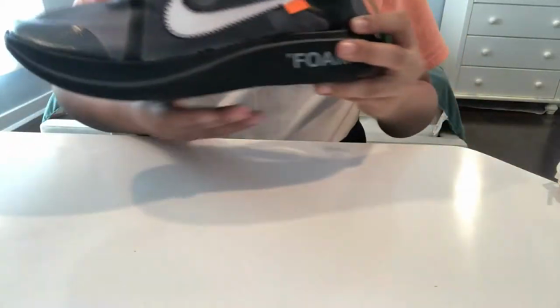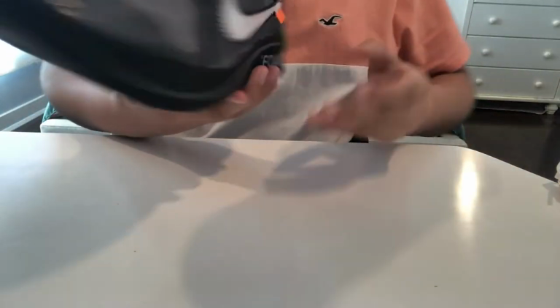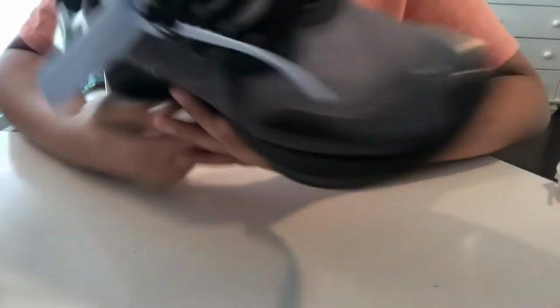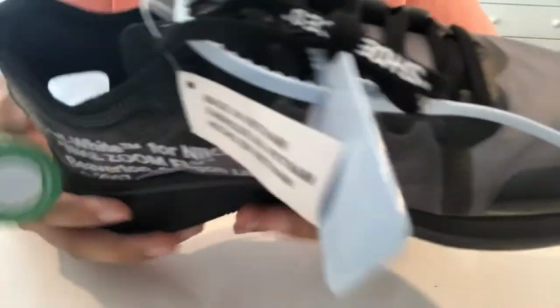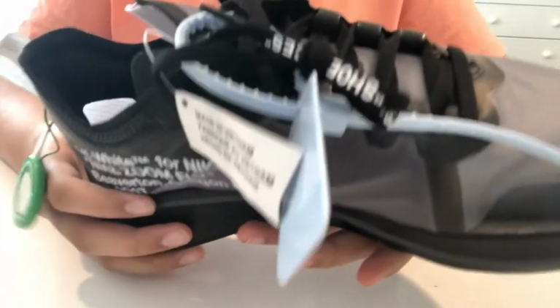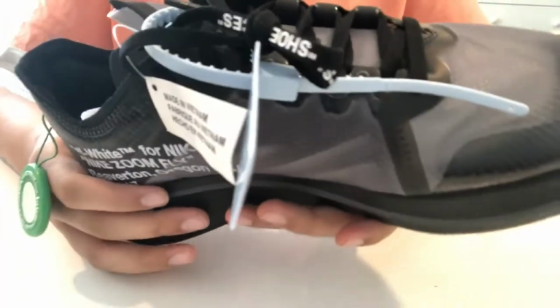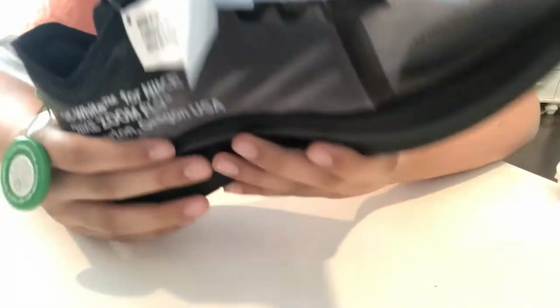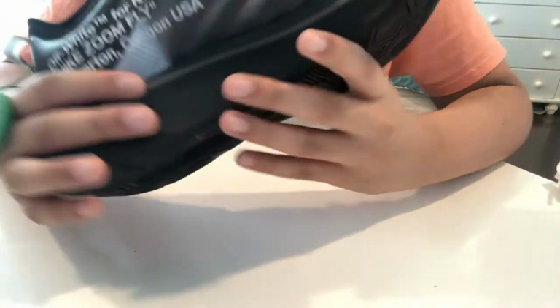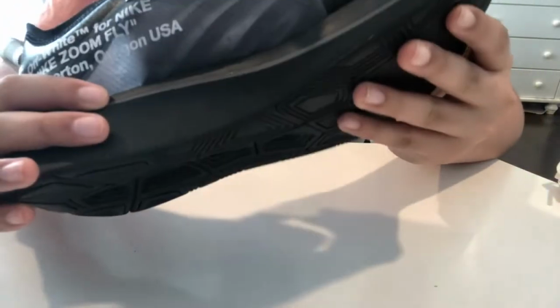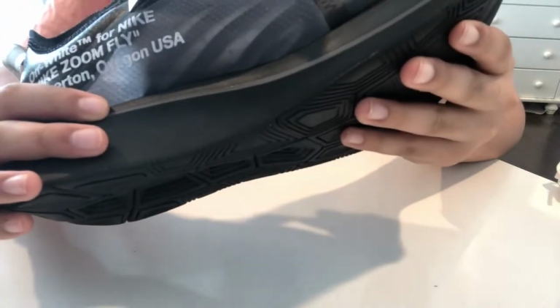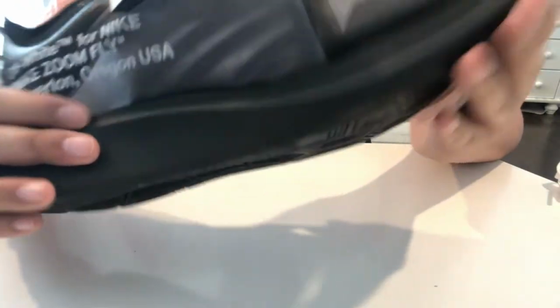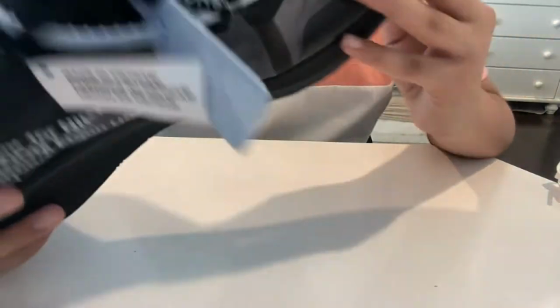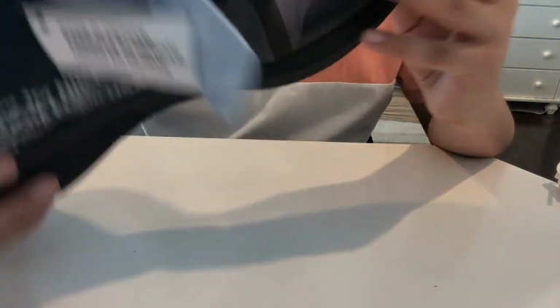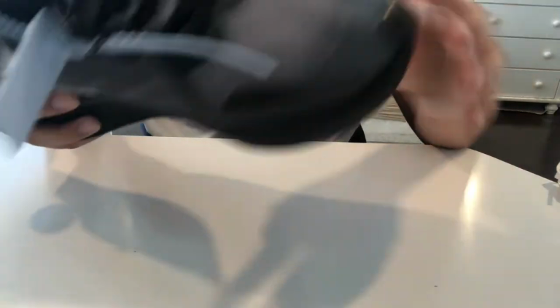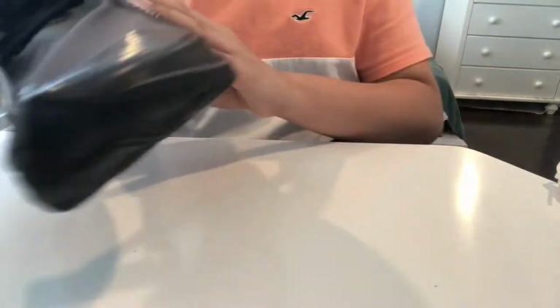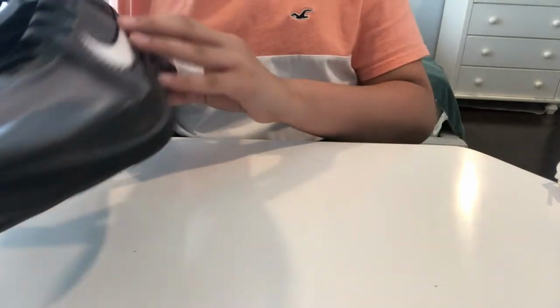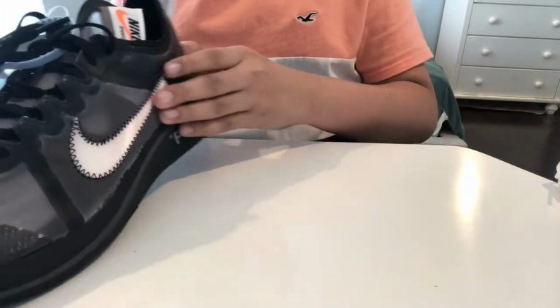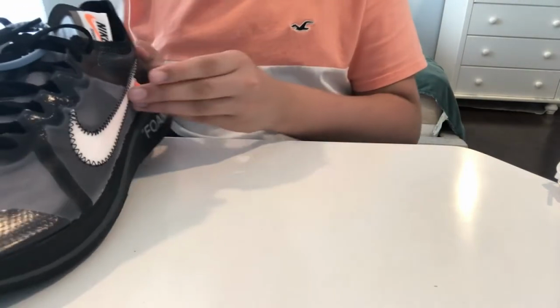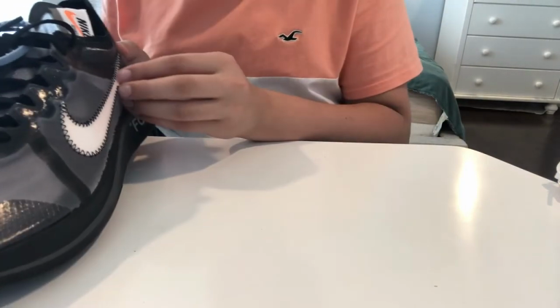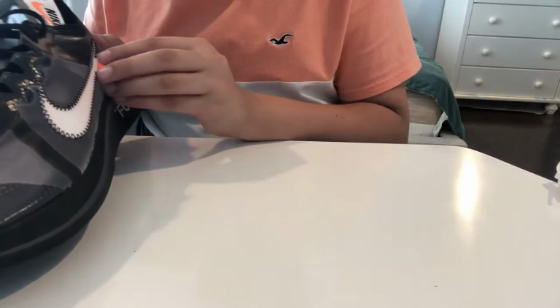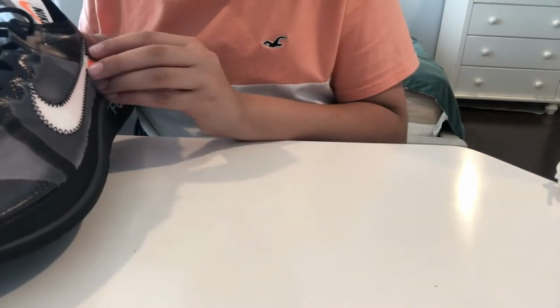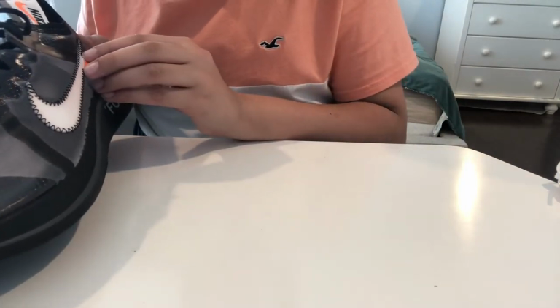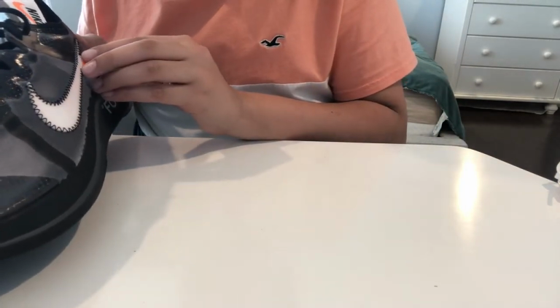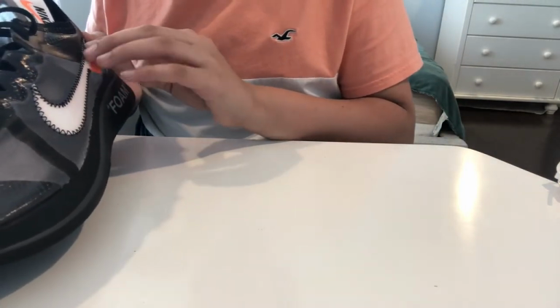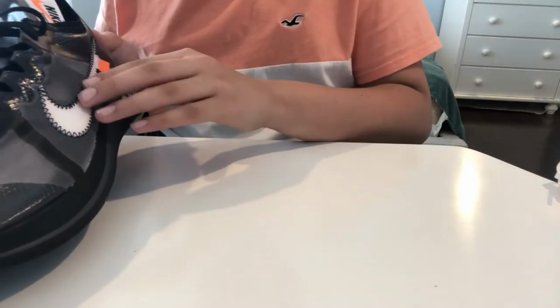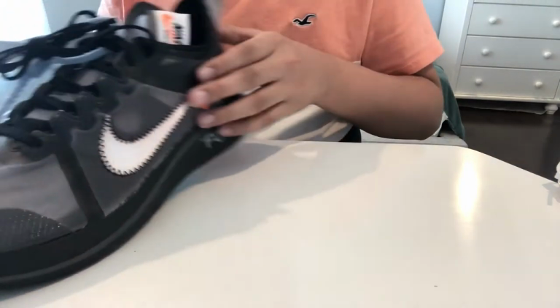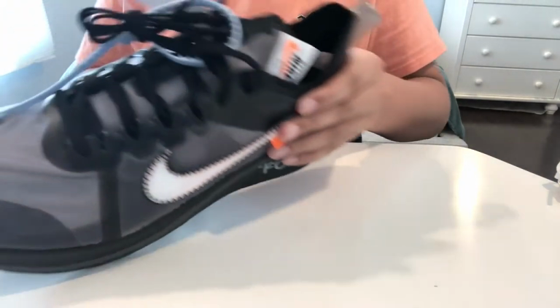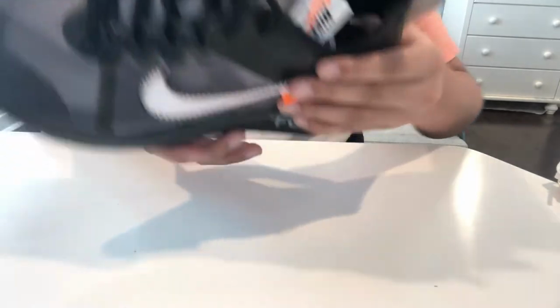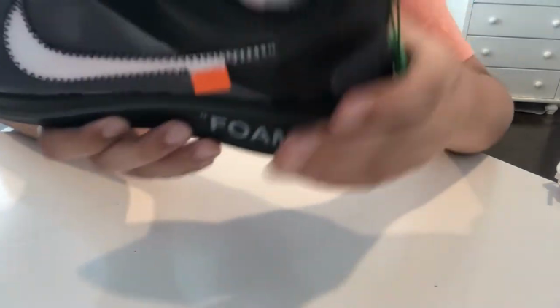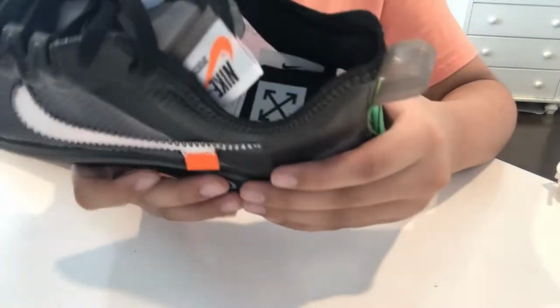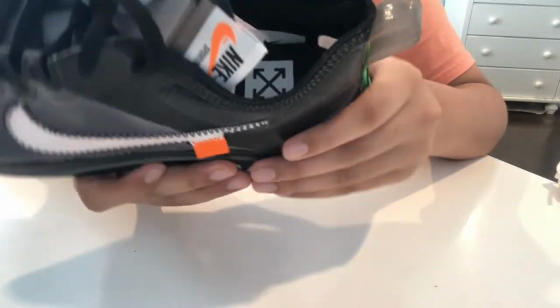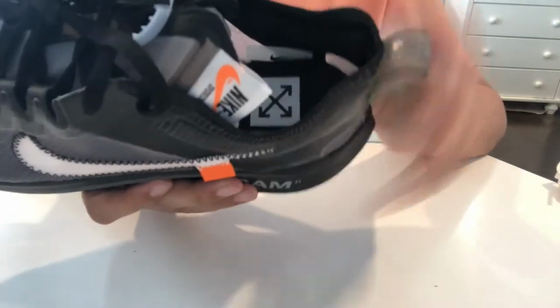This is honestly my favorite Off-White shoe ever — one of my all-time favorites. The detail on this is so crazy.